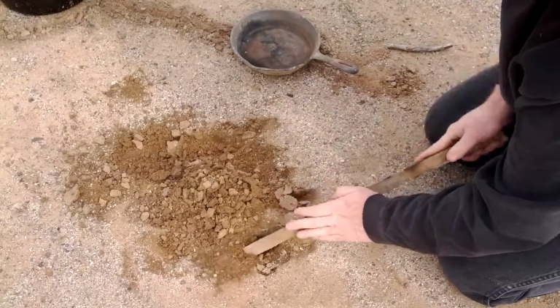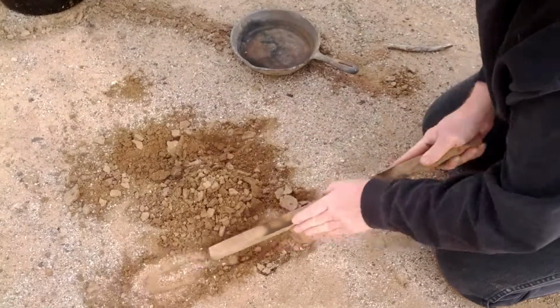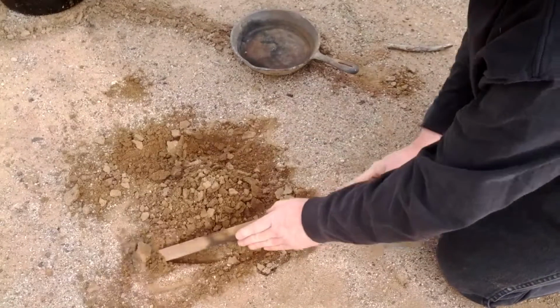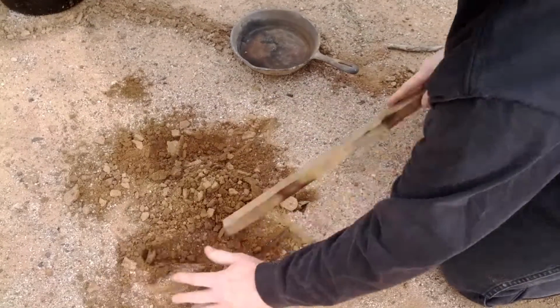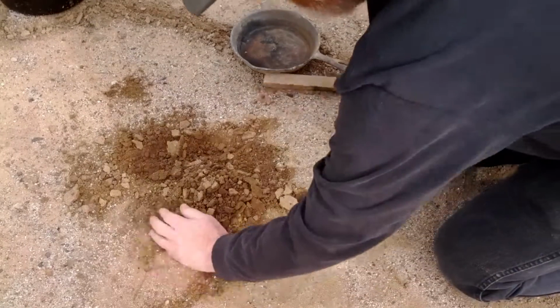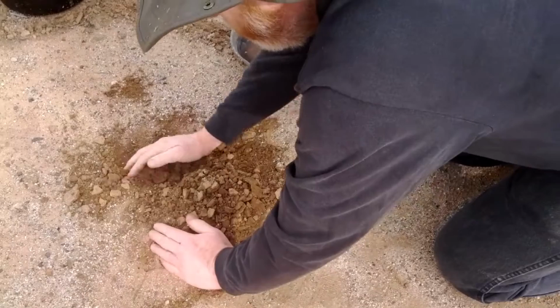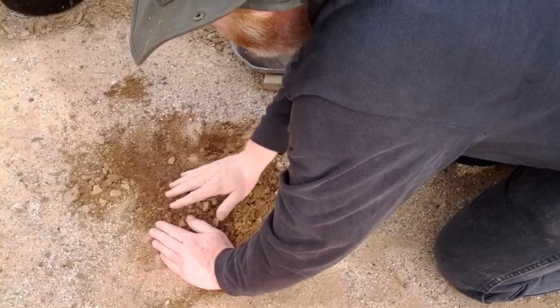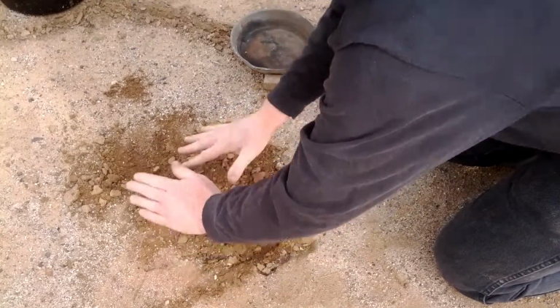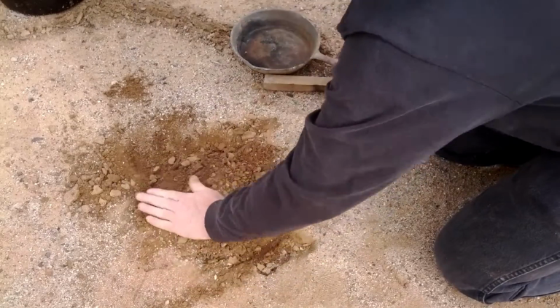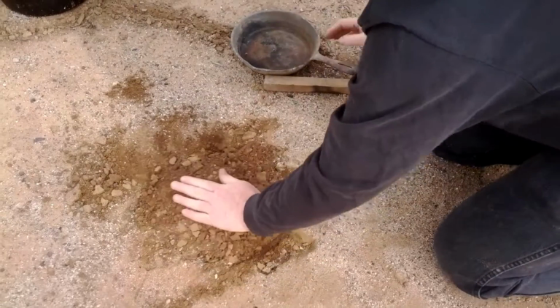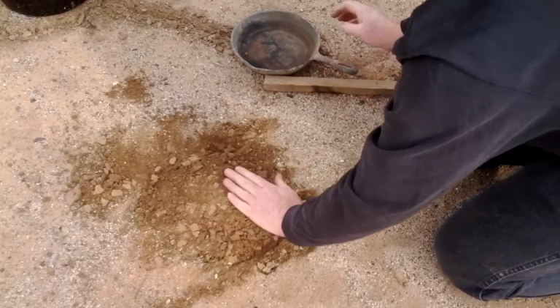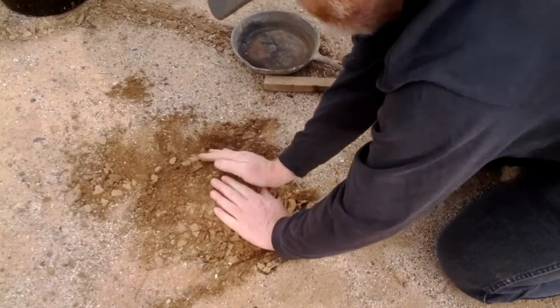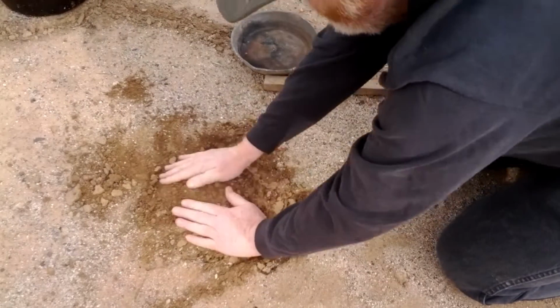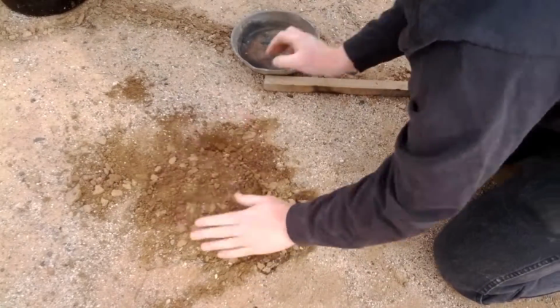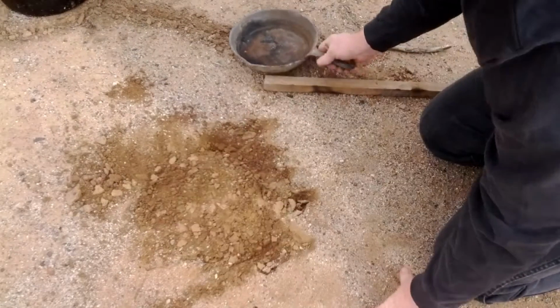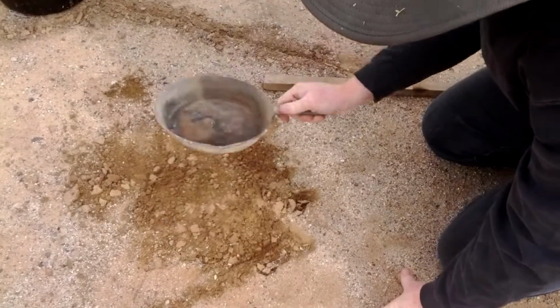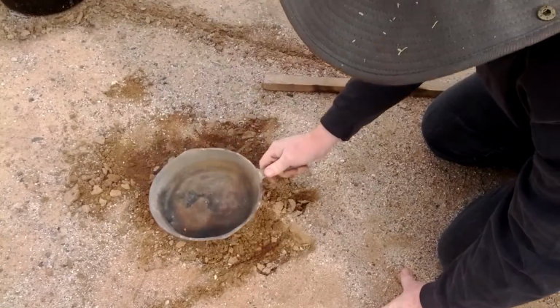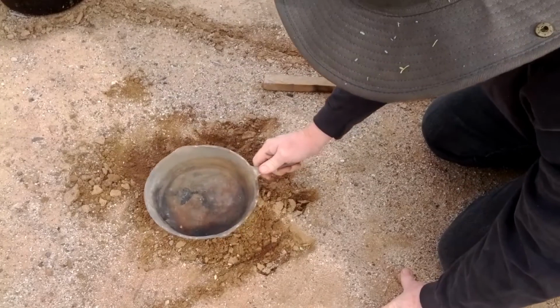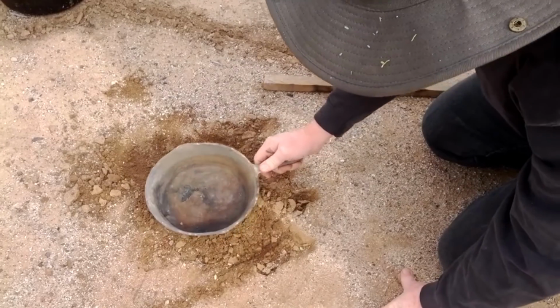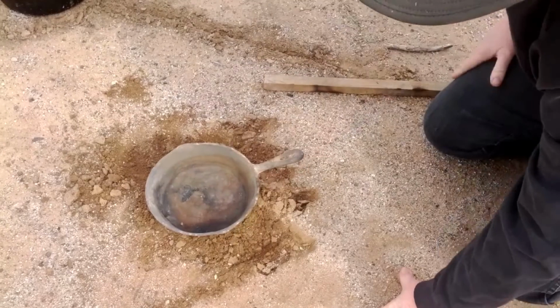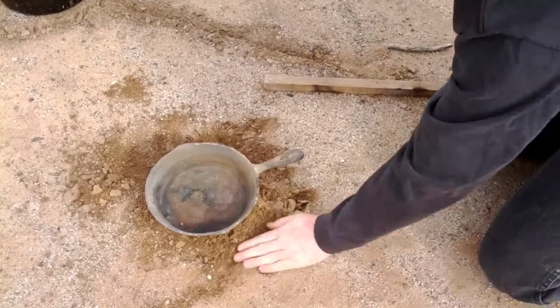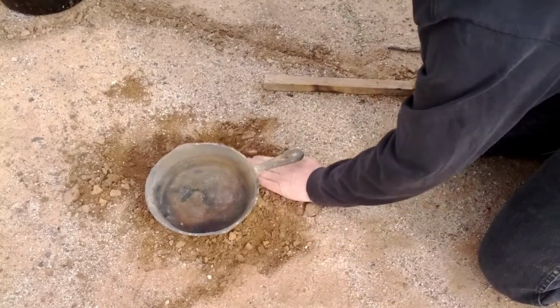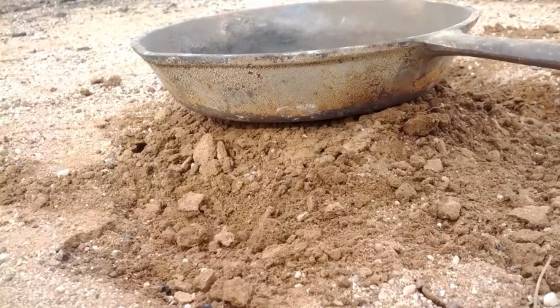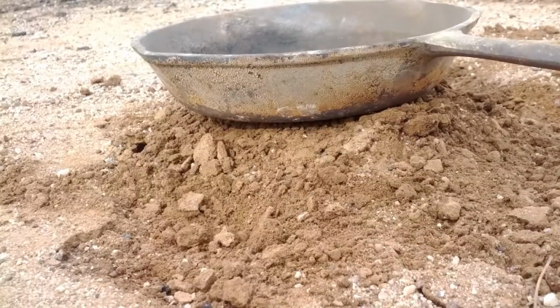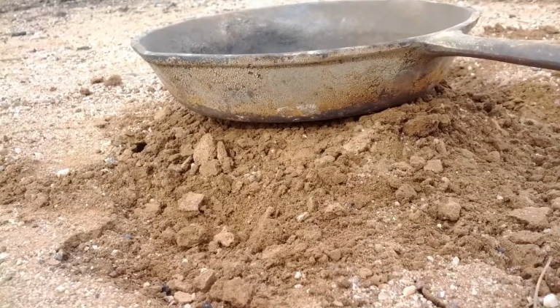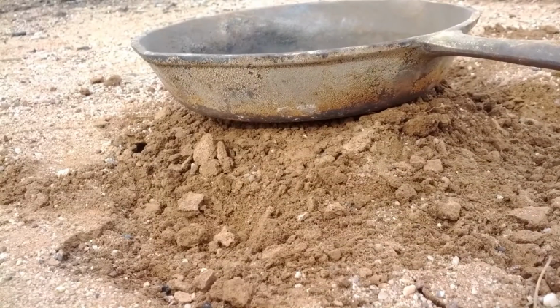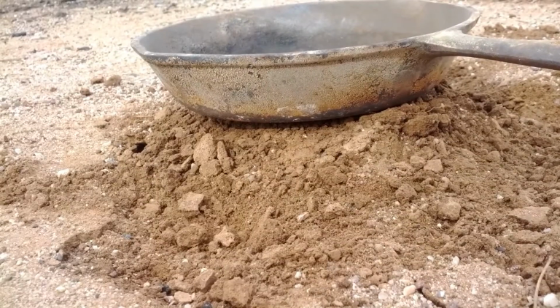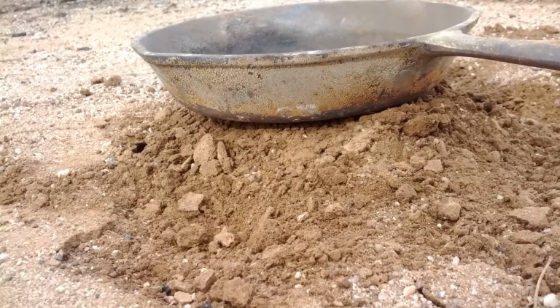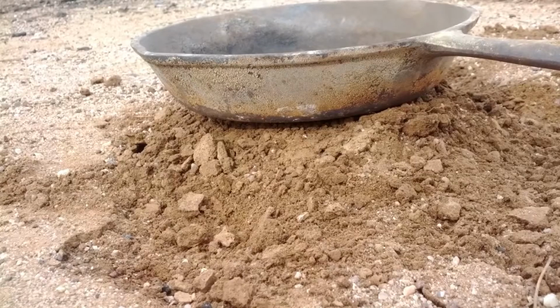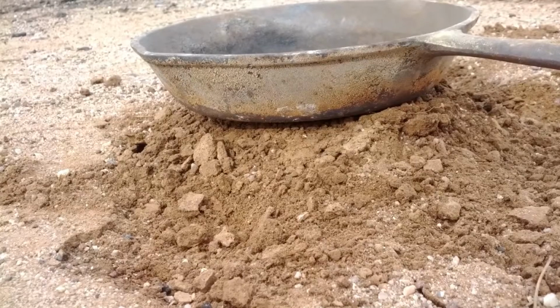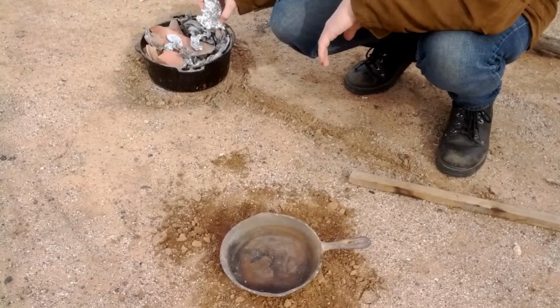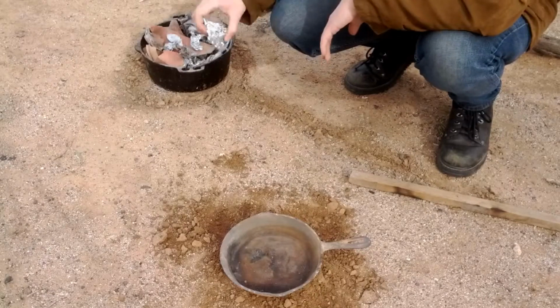And I'm not digging a pit — resist the urge to dig a pit. A pit is not going to help you; it's going to make you lose heat because the air won't get in. So what I'm doing is elevating the pan so that the fire can get all around it.